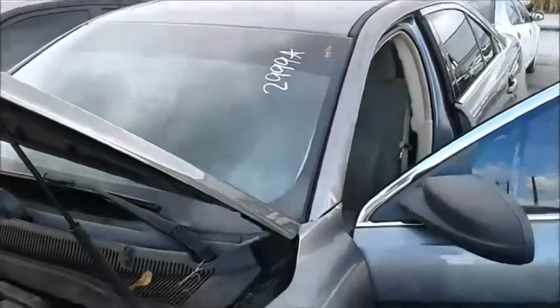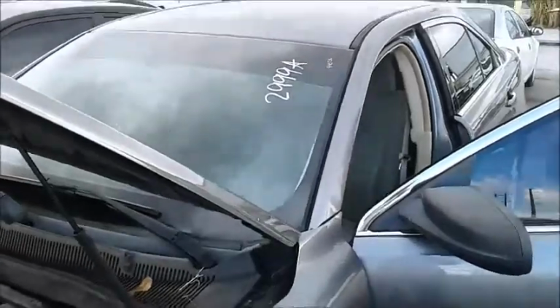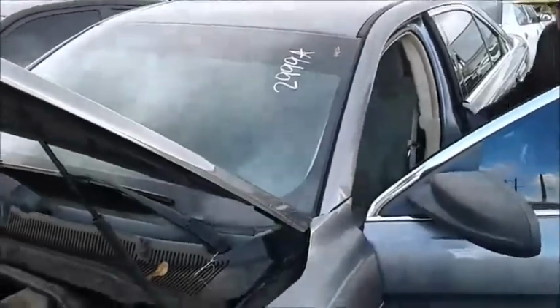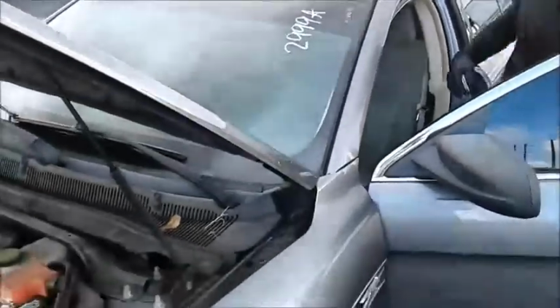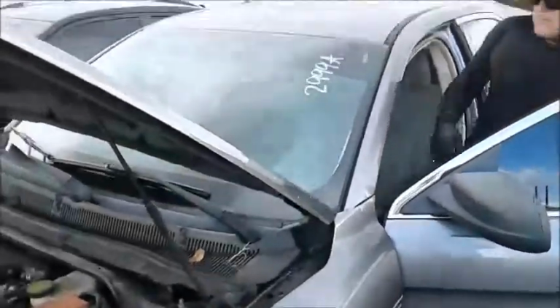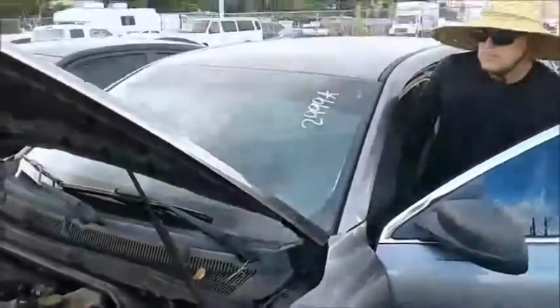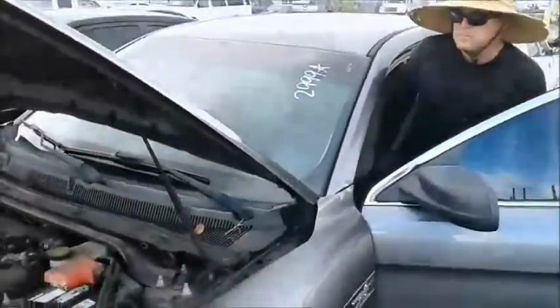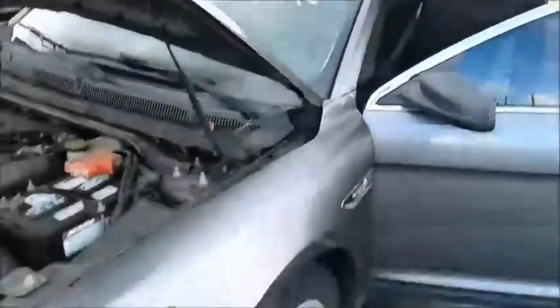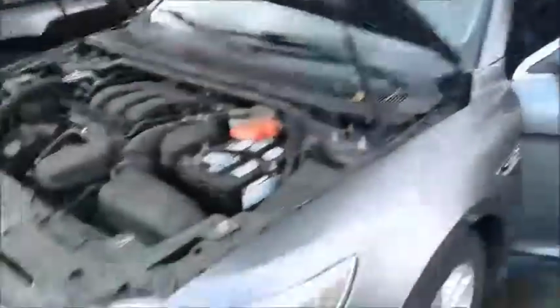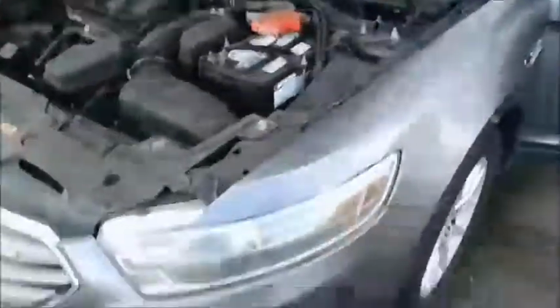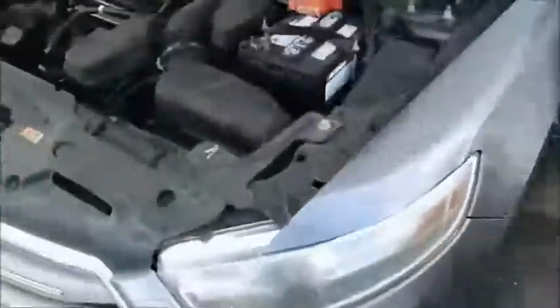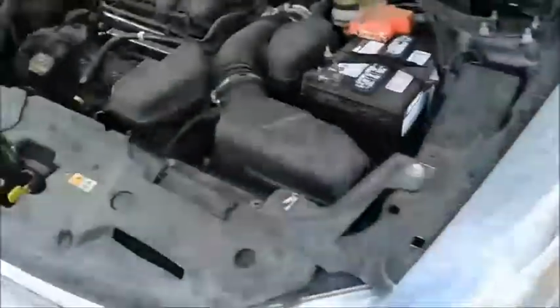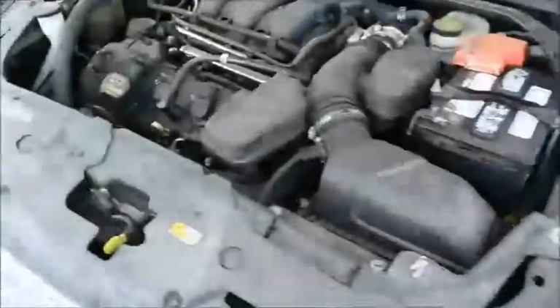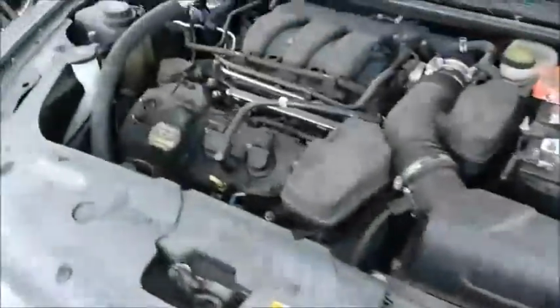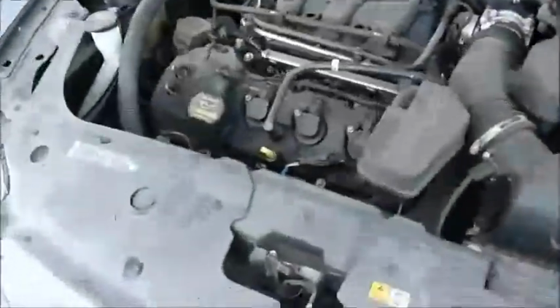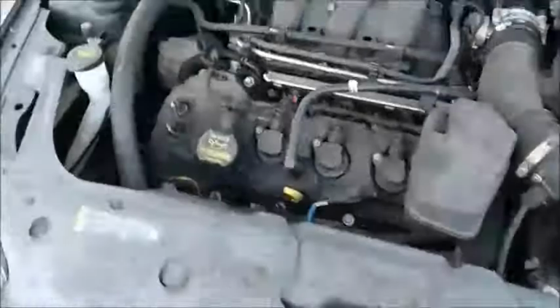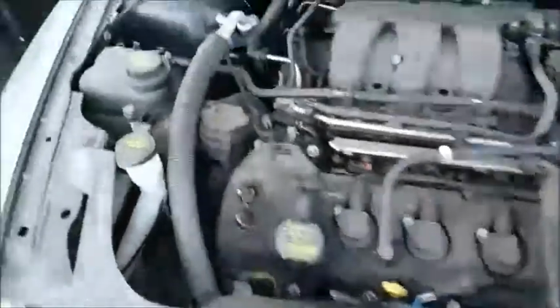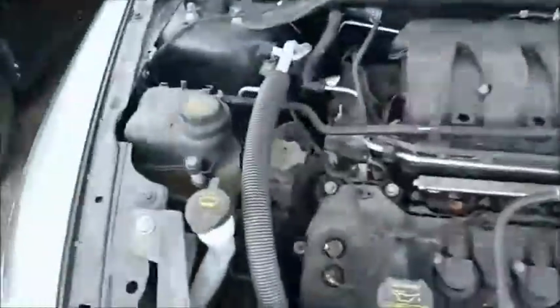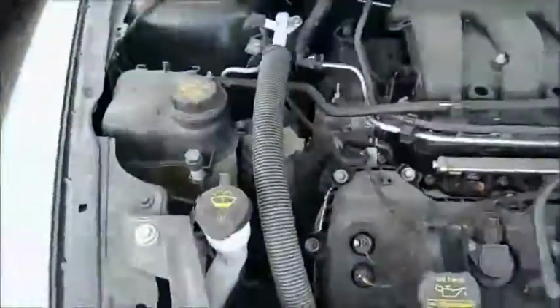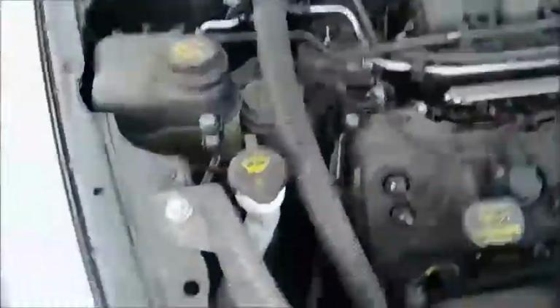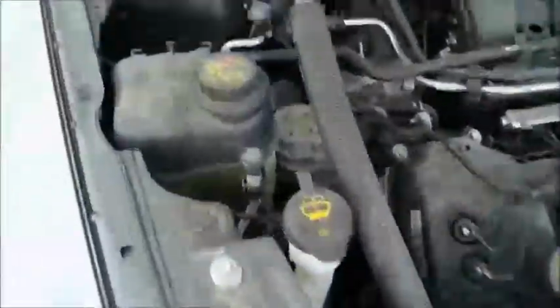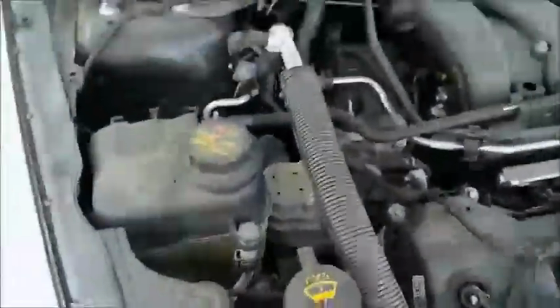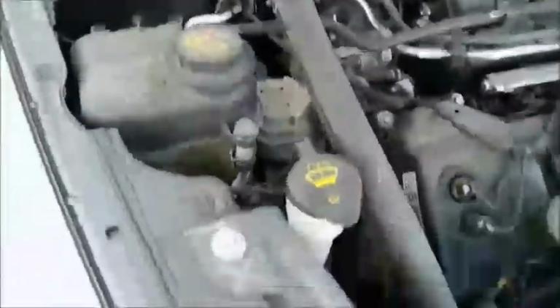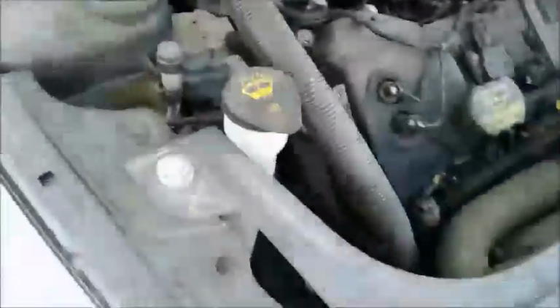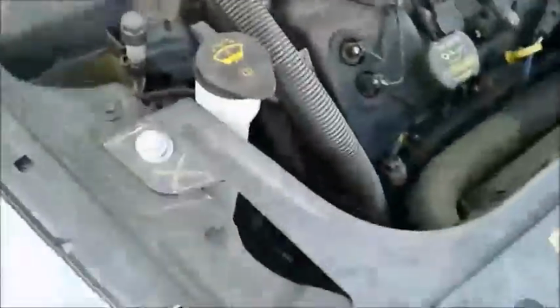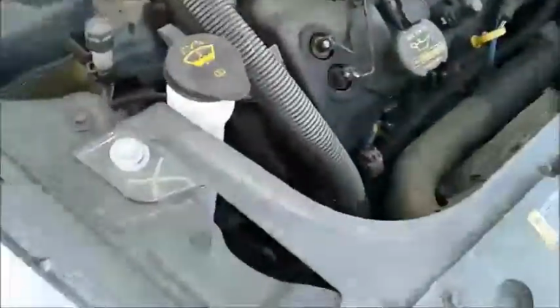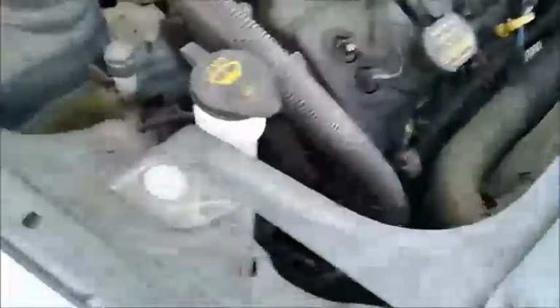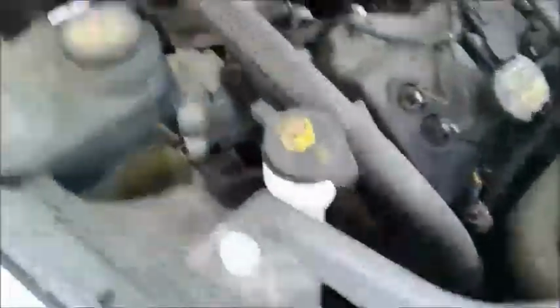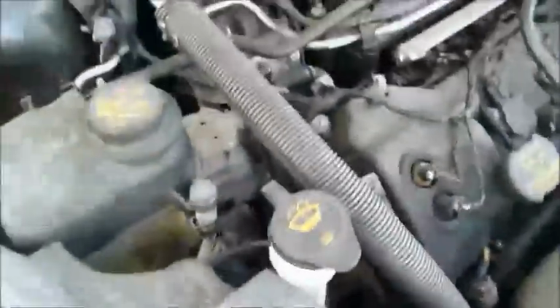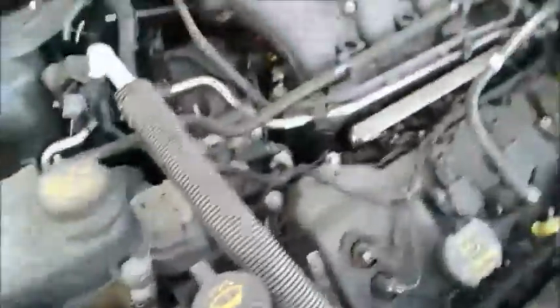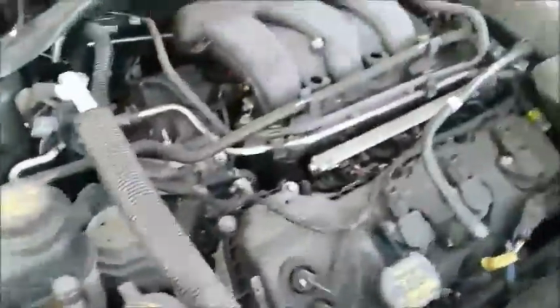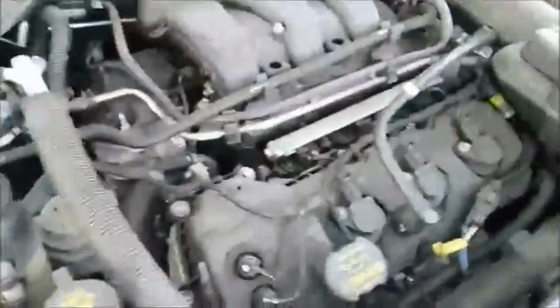This is a Ford Taurus. As you can hear, I don't know if you can see it, it does start up.